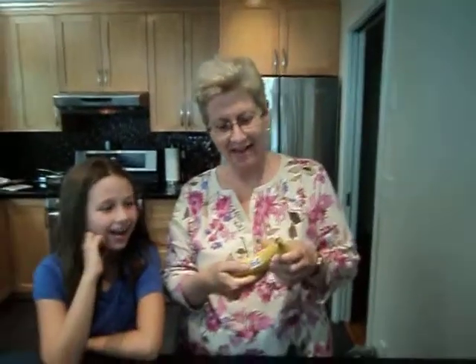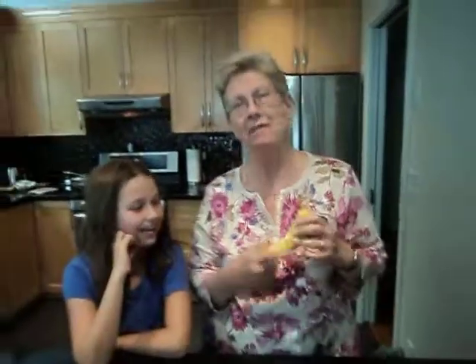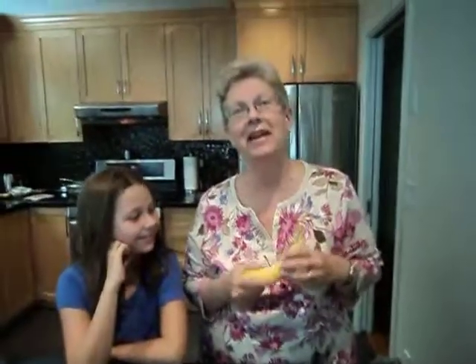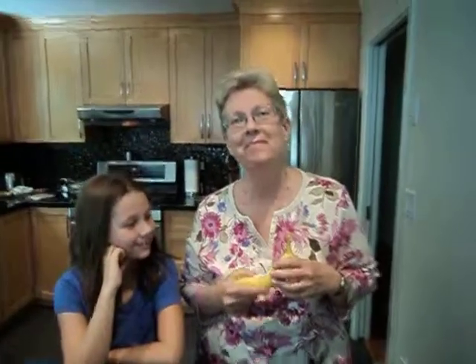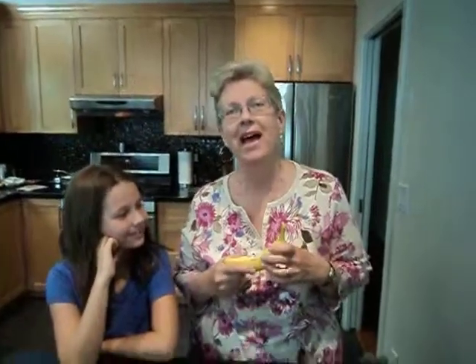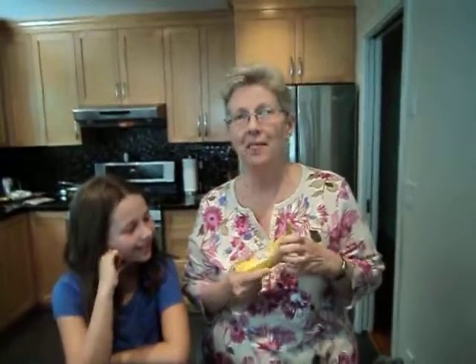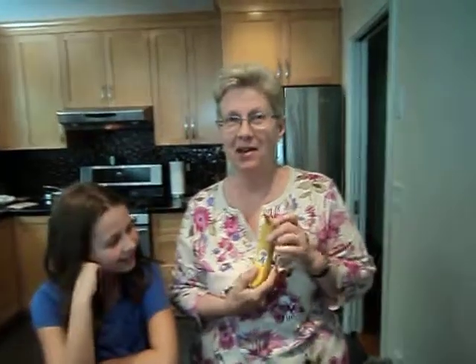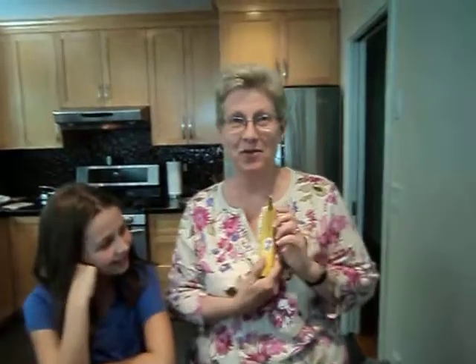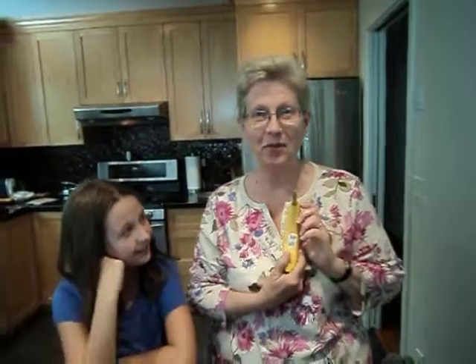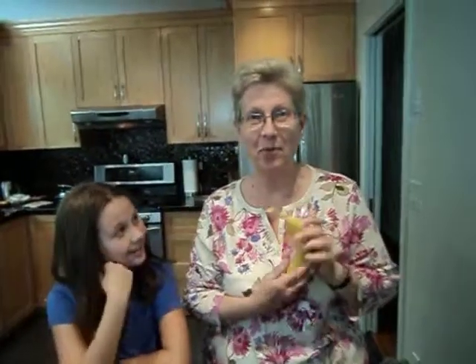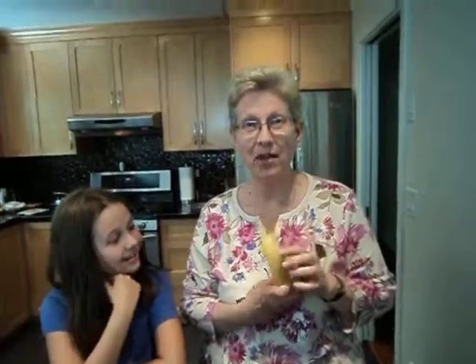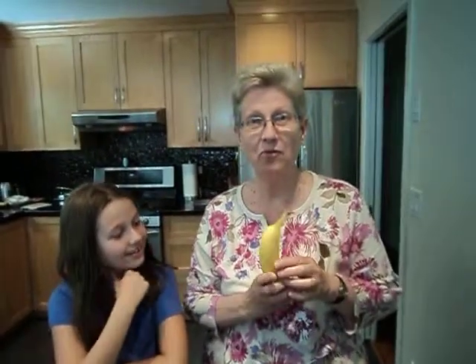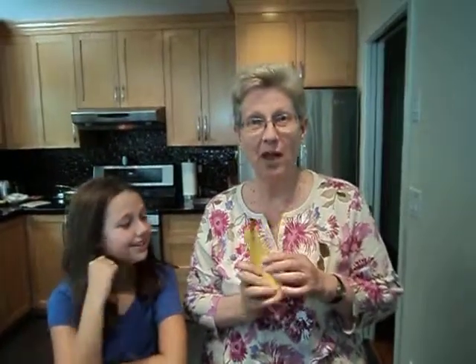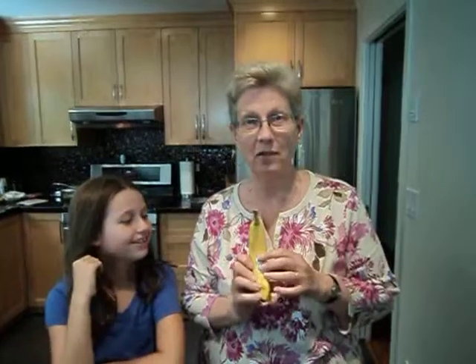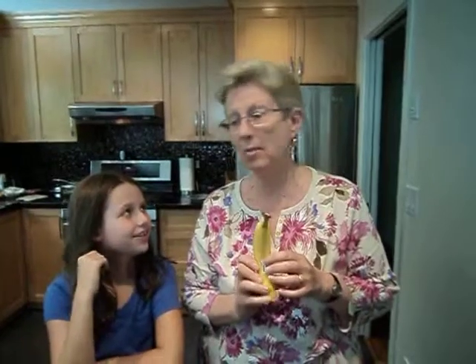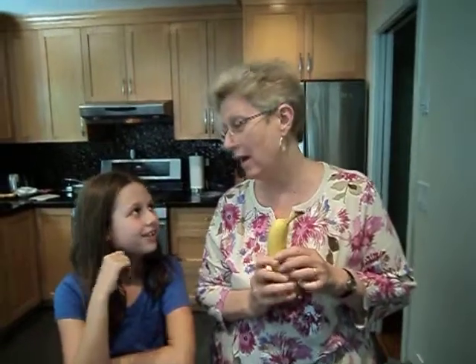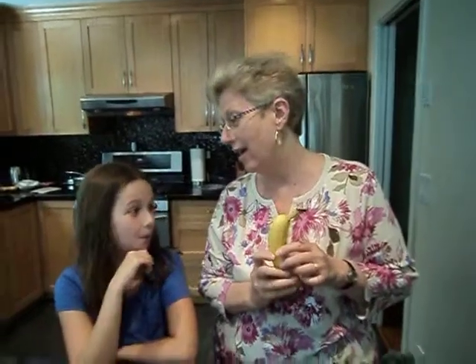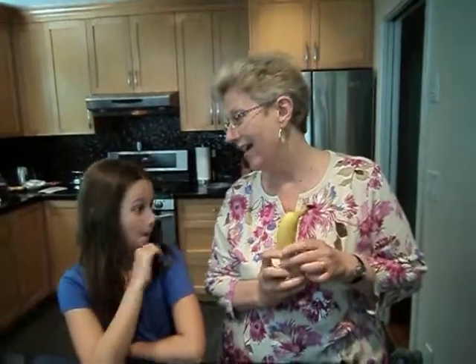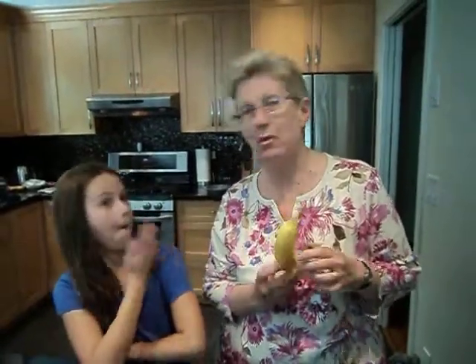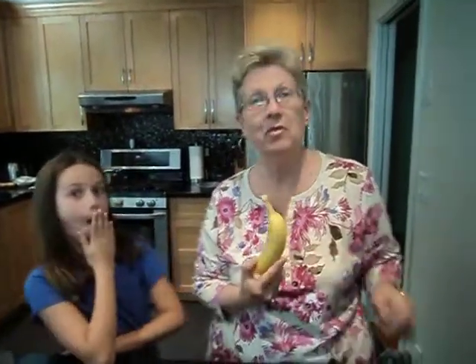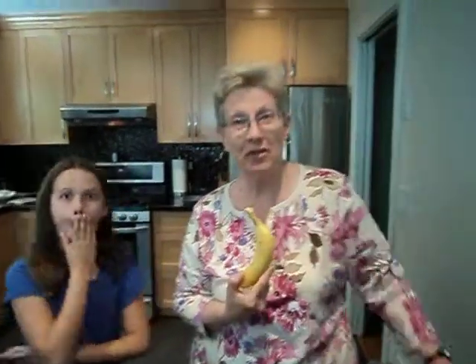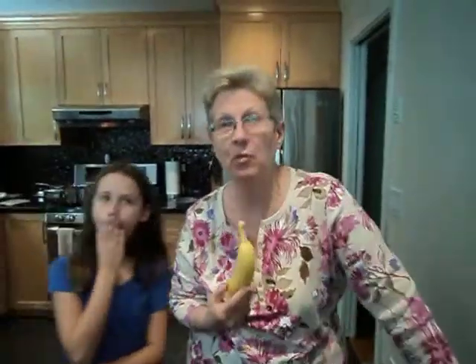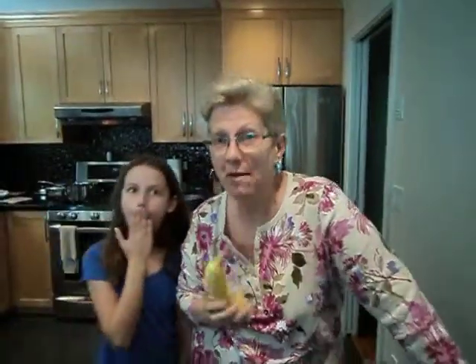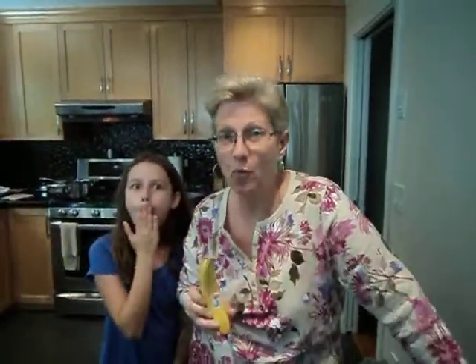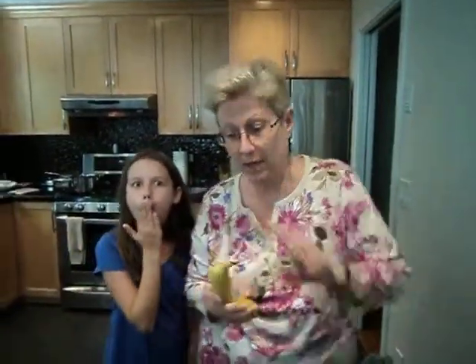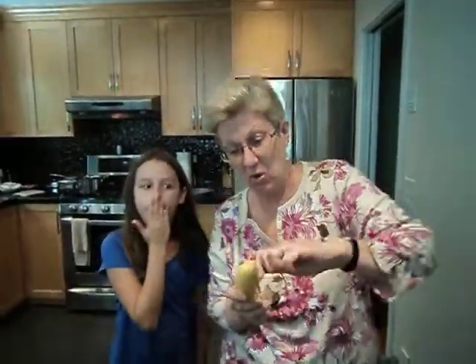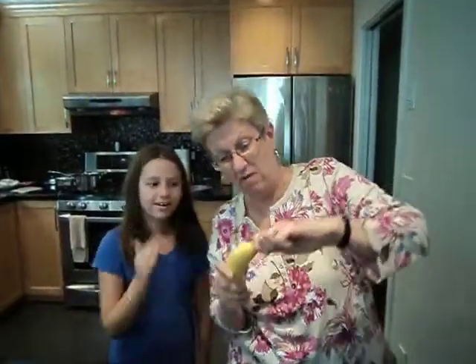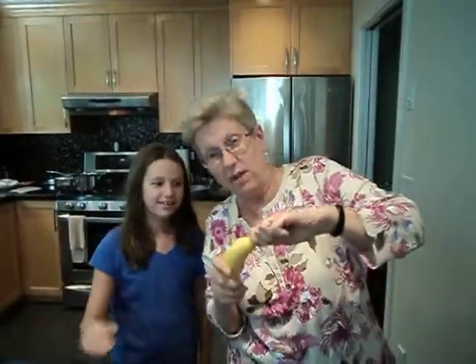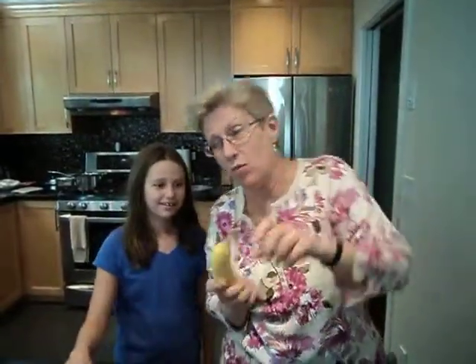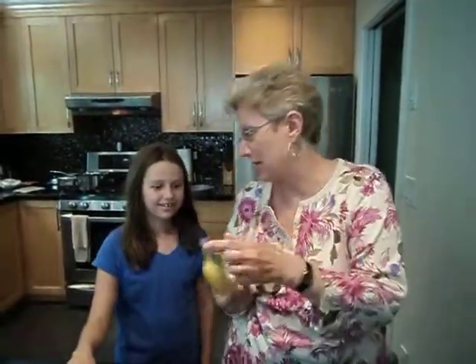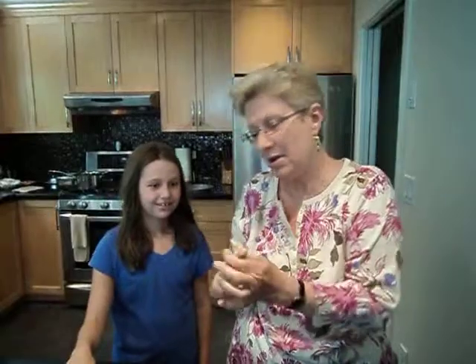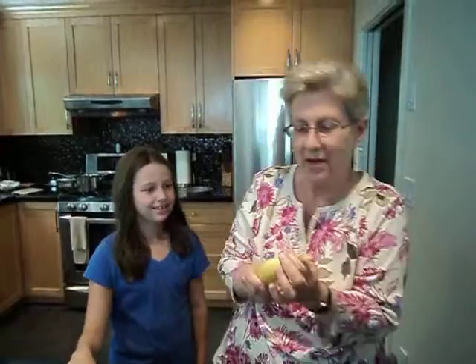Hi everybody. I'll bet you never knew there's a brand new way to peel a banana. And once you've learned this way, you will never go back to the old. You know what it's like to peel a banana?